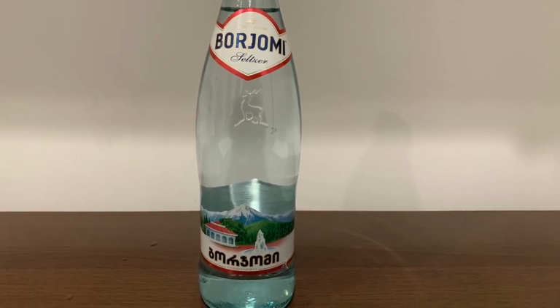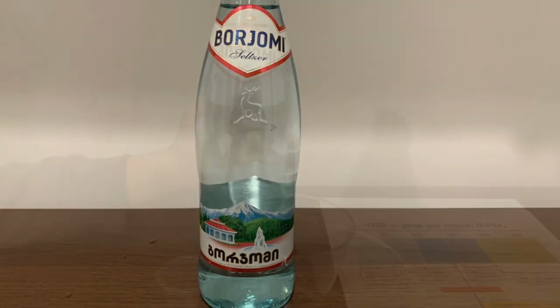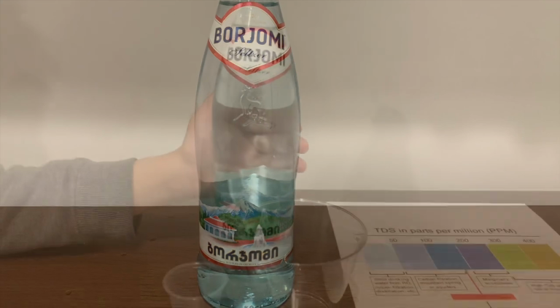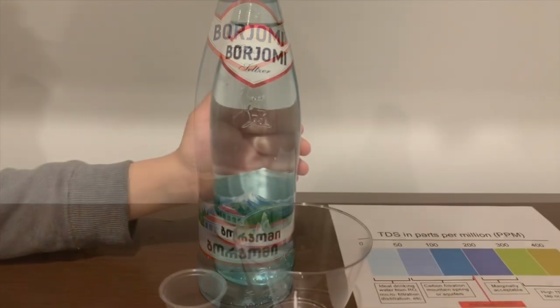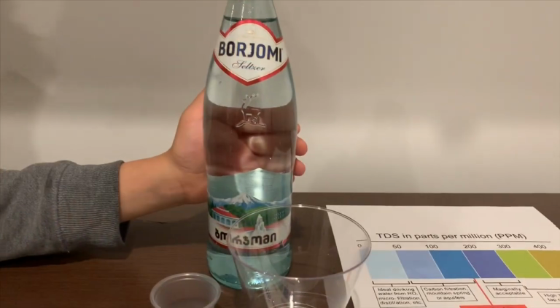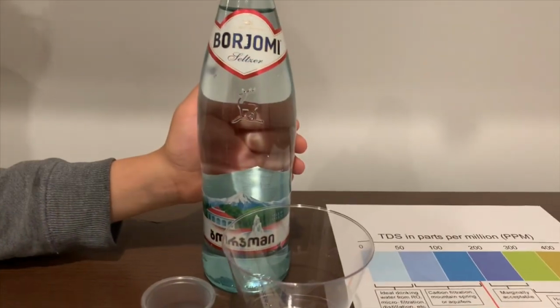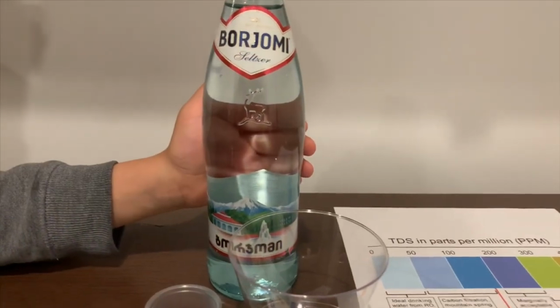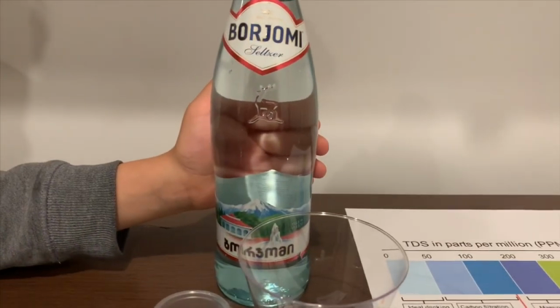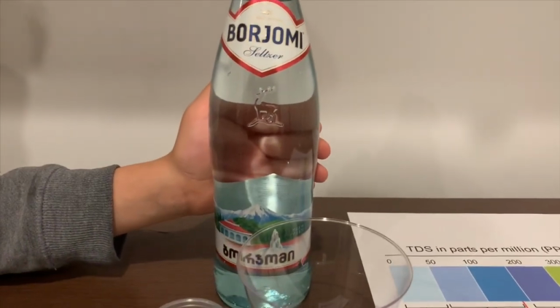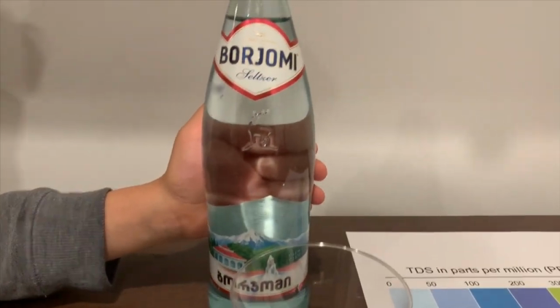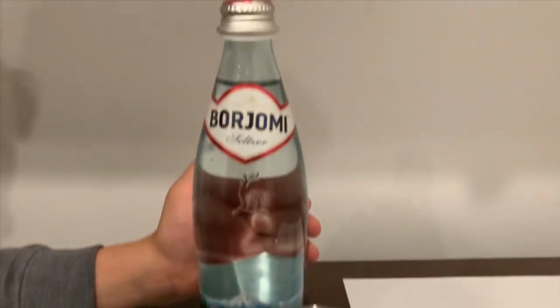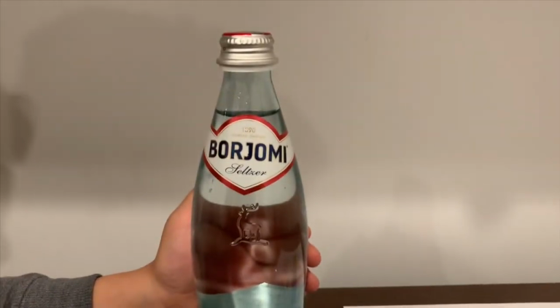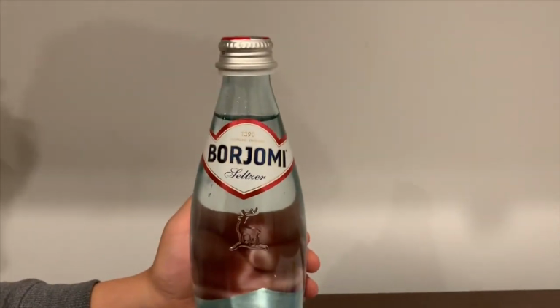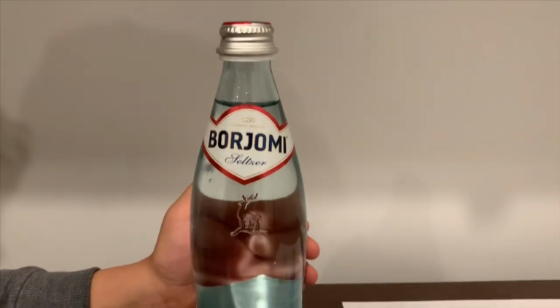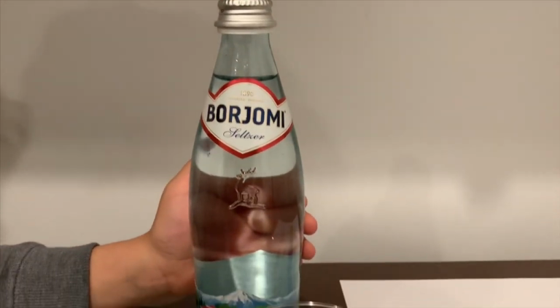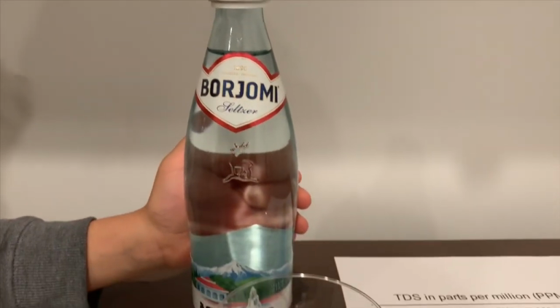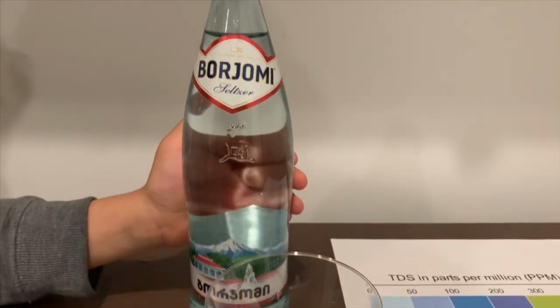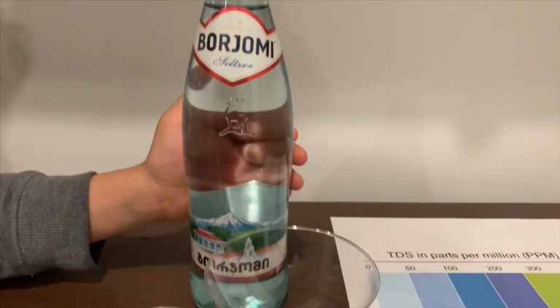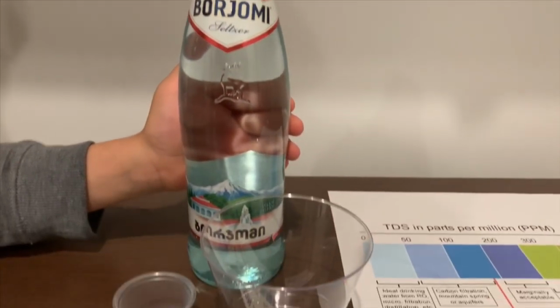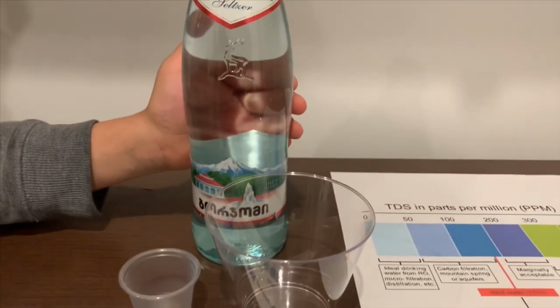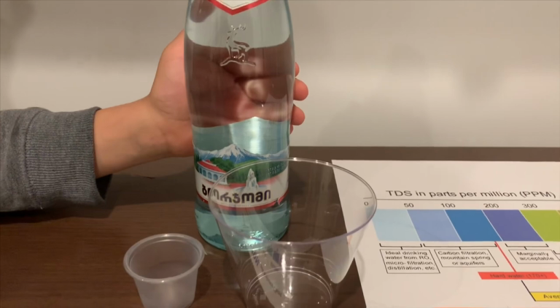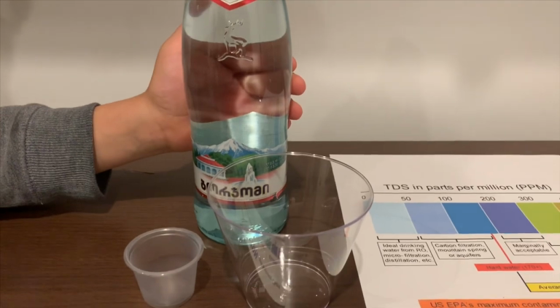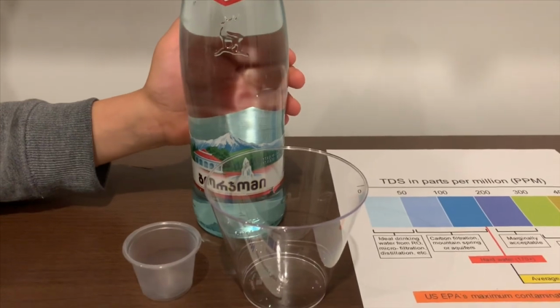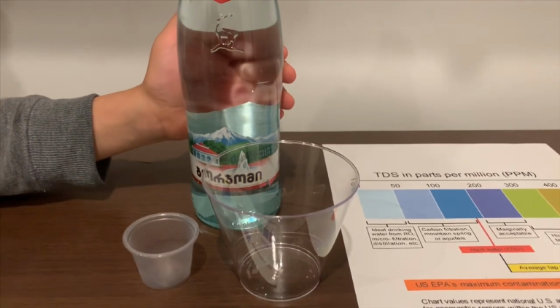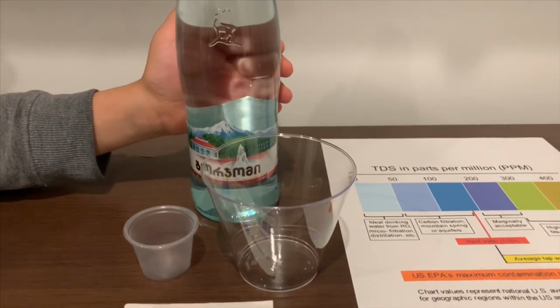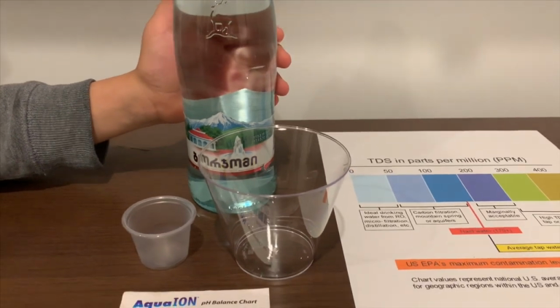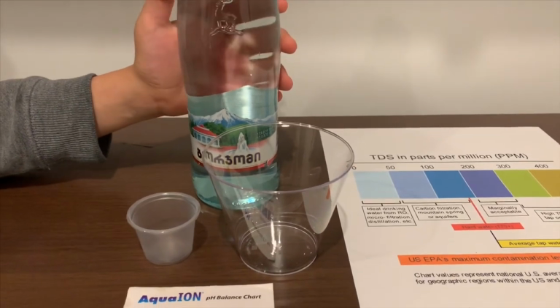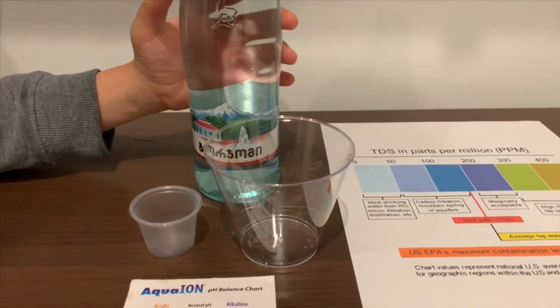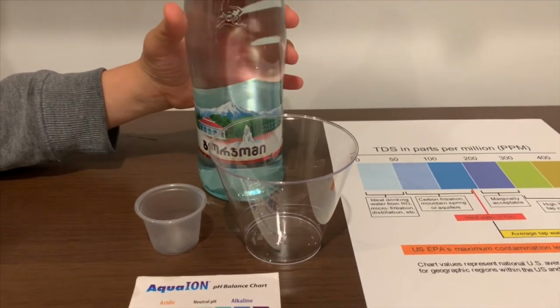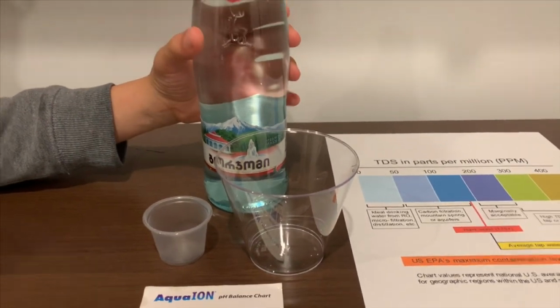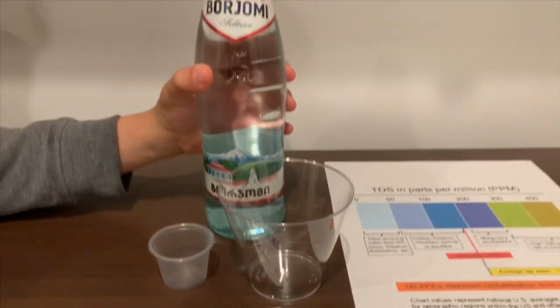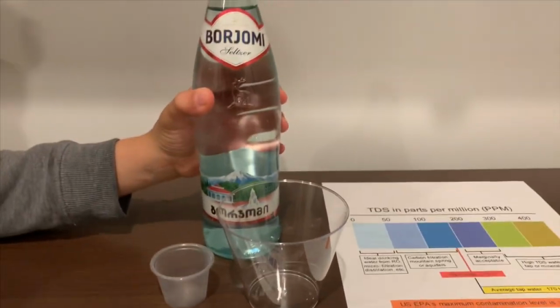This is Bordomian natural mineral water. It's sourced from Georgia and it costs $1.99. Let's test the pH and TDS levels.